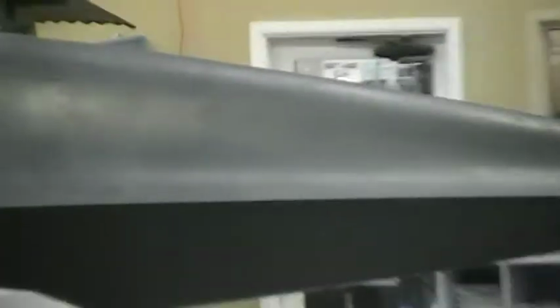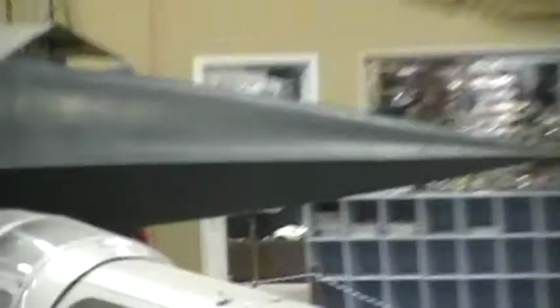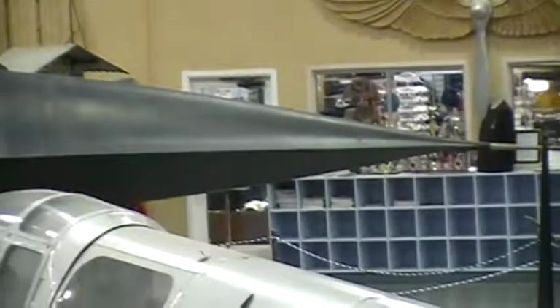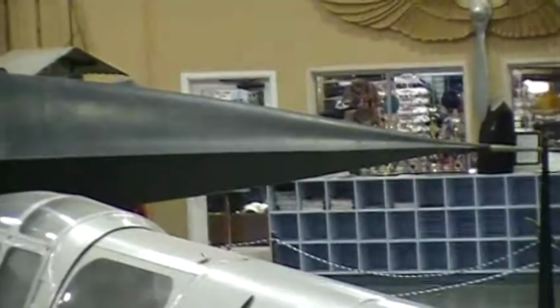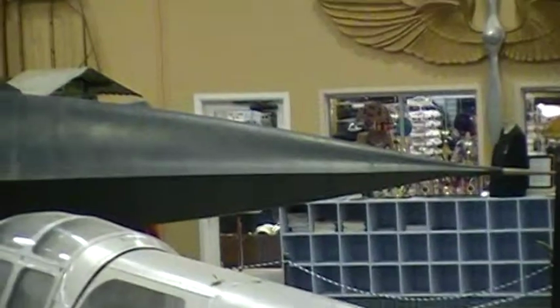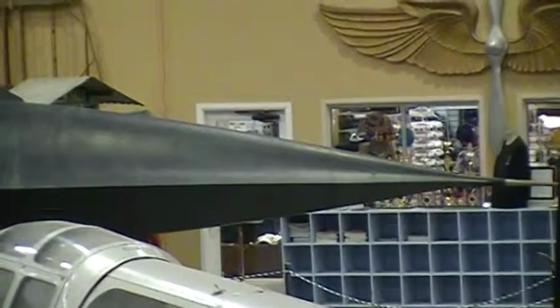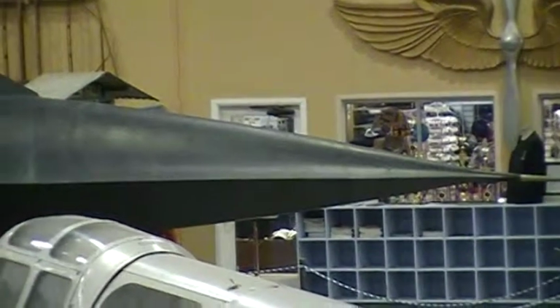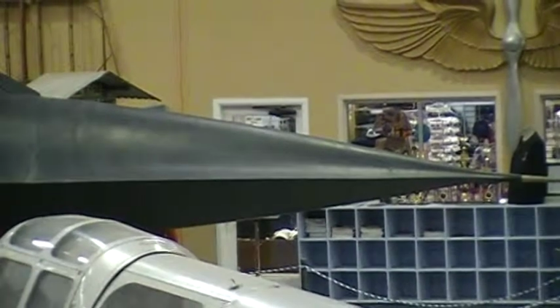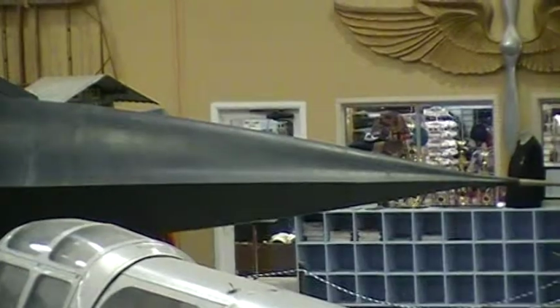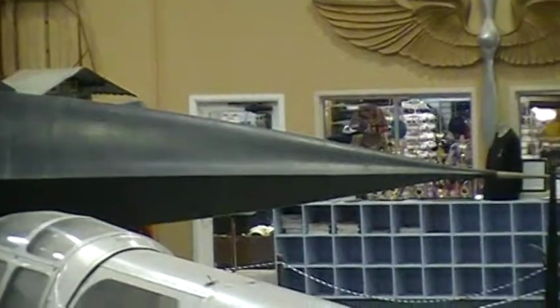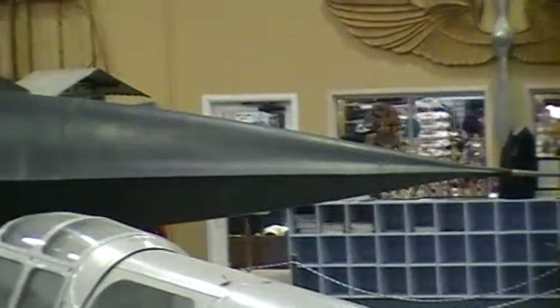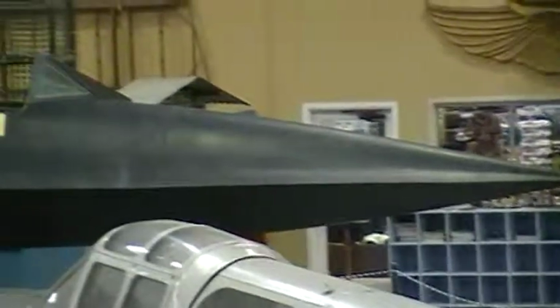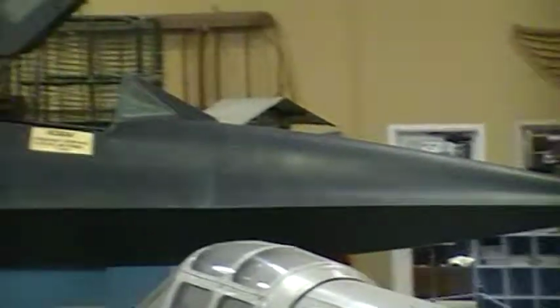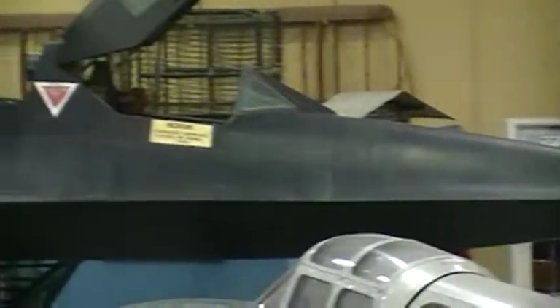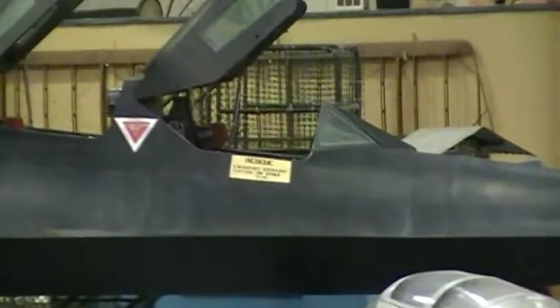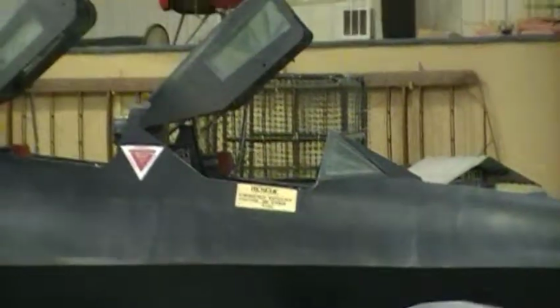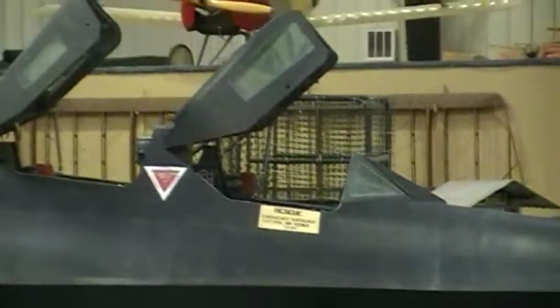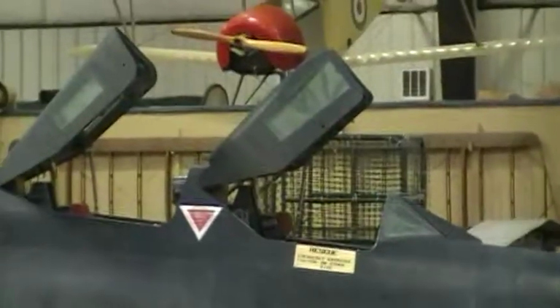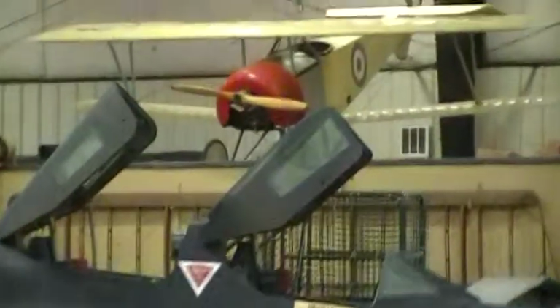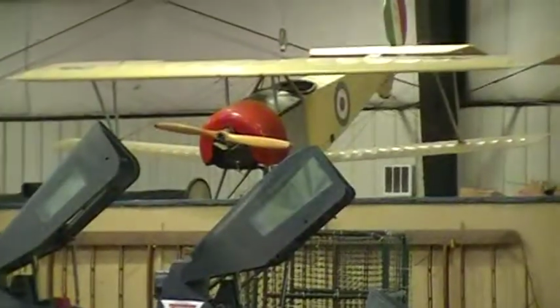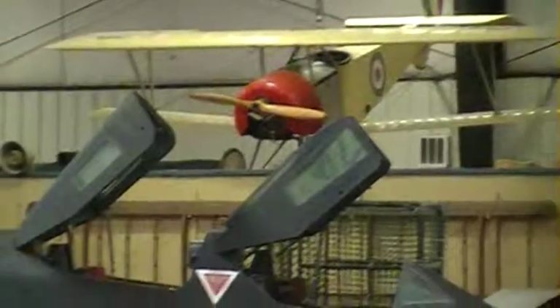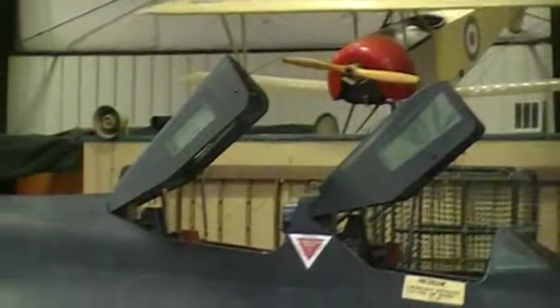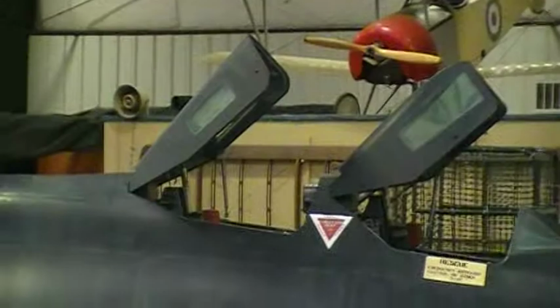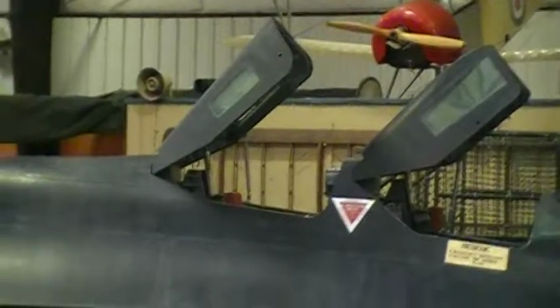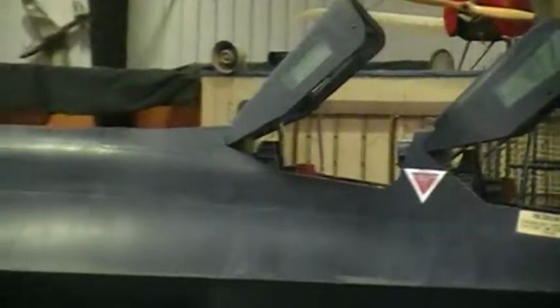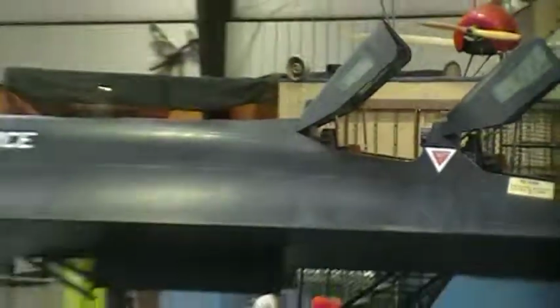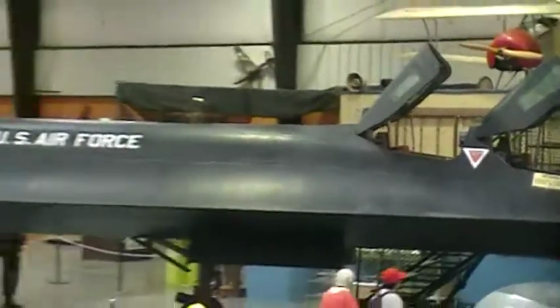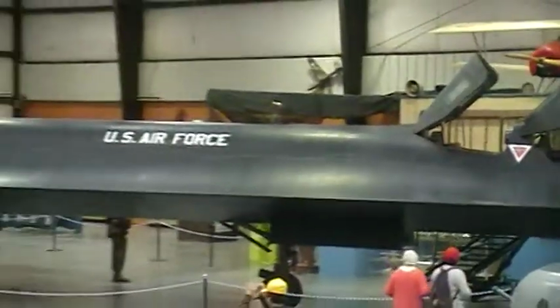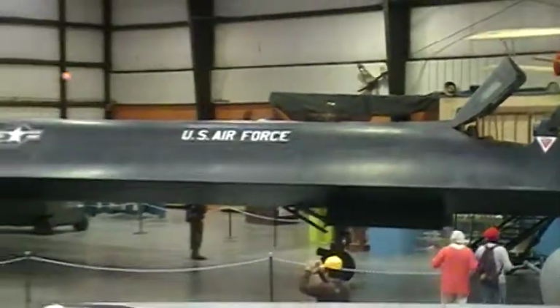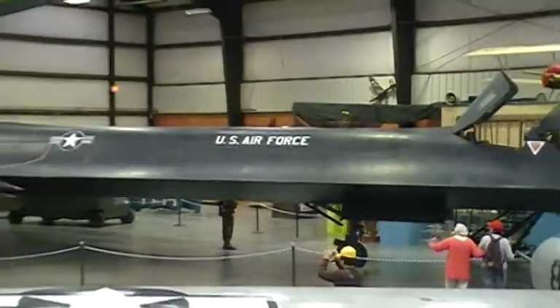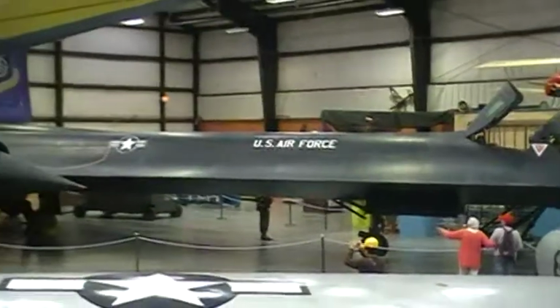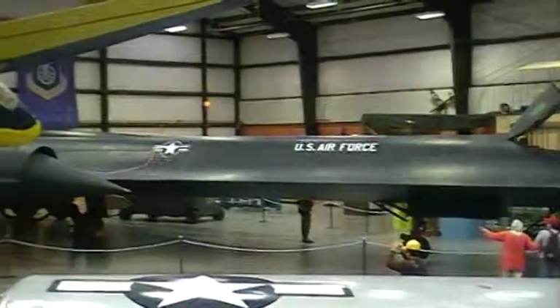The four main landing gear units are located in the lower fuselage bays, which are located around the airplane center.